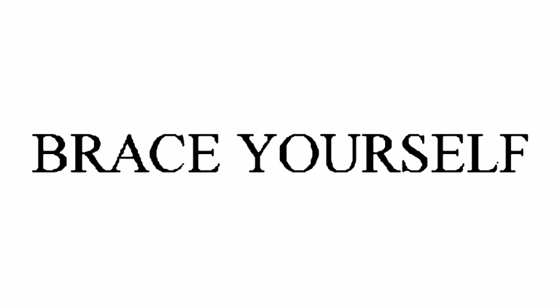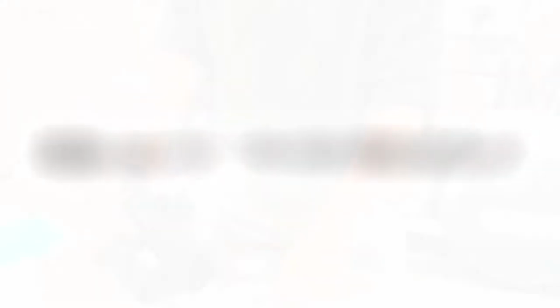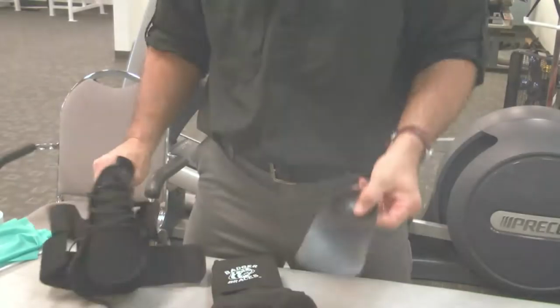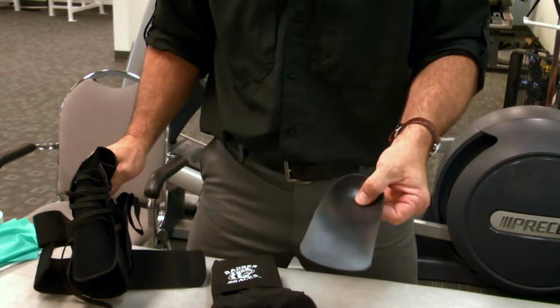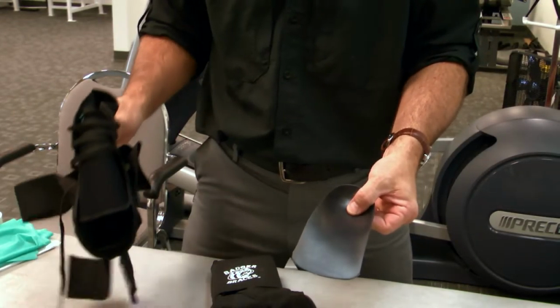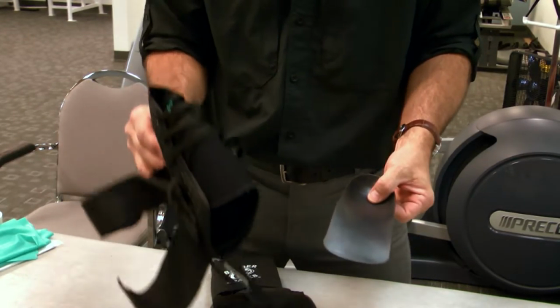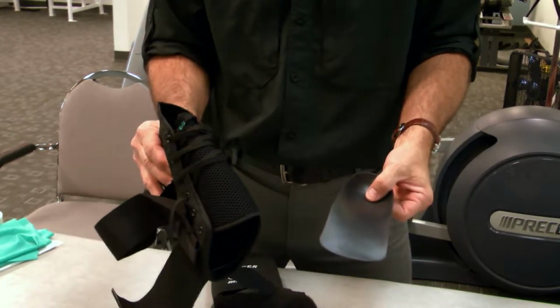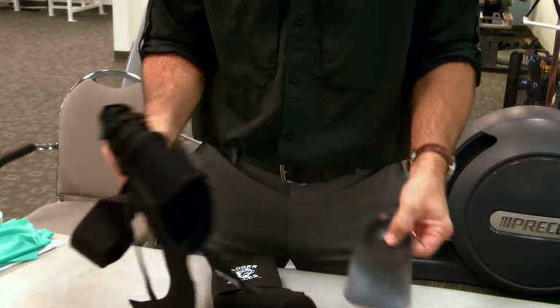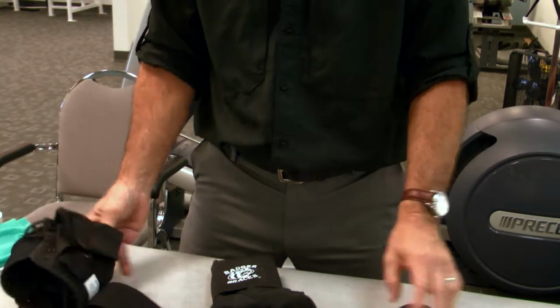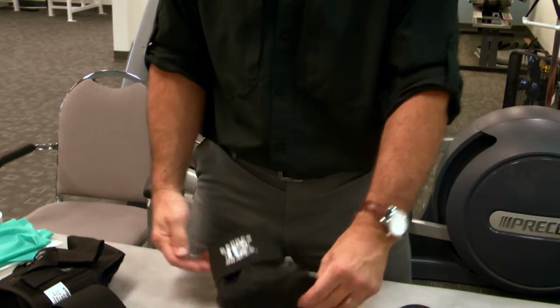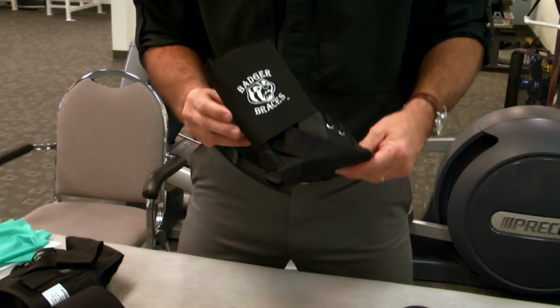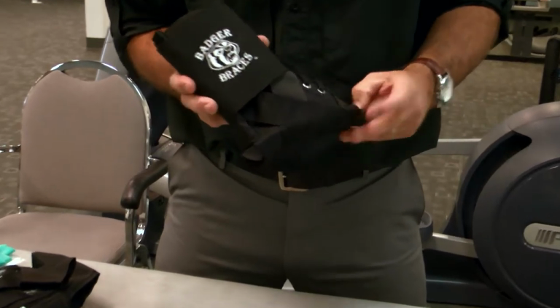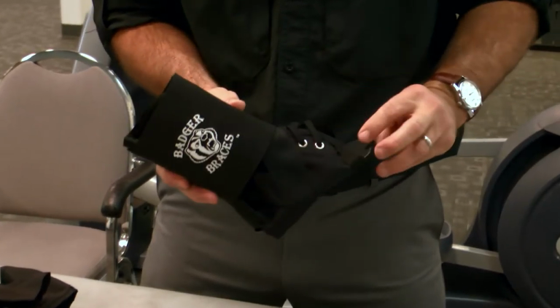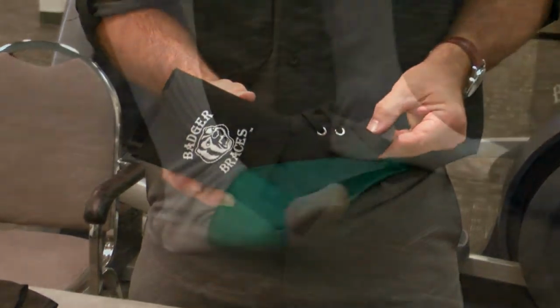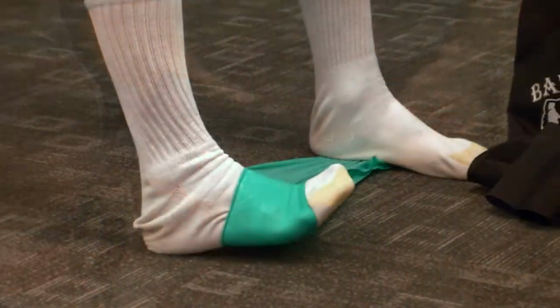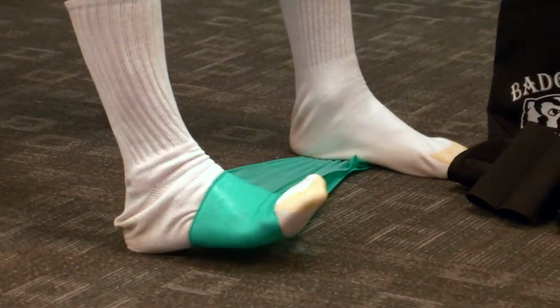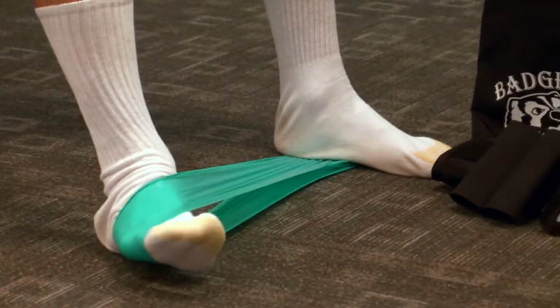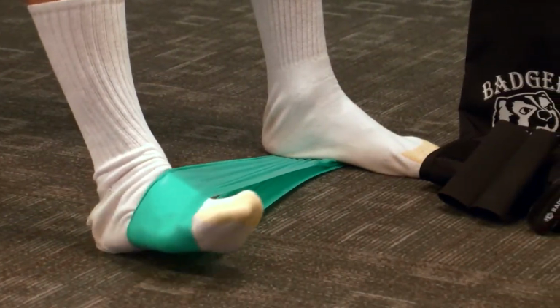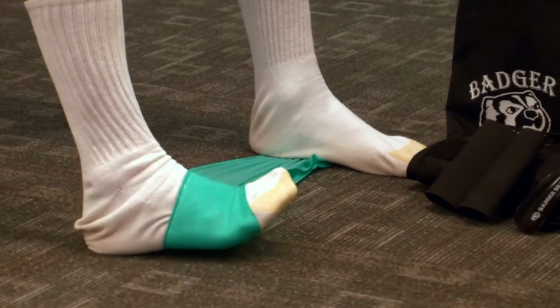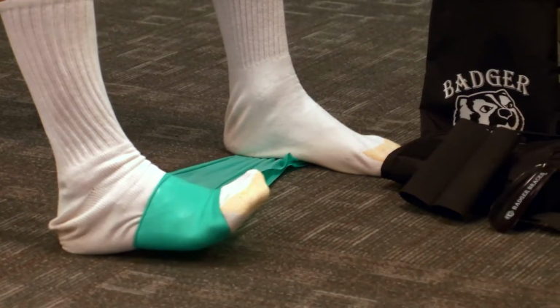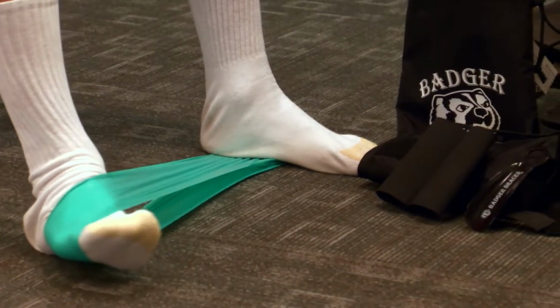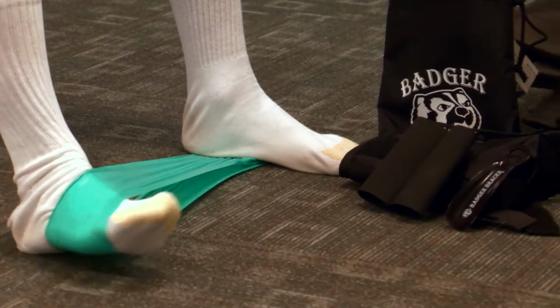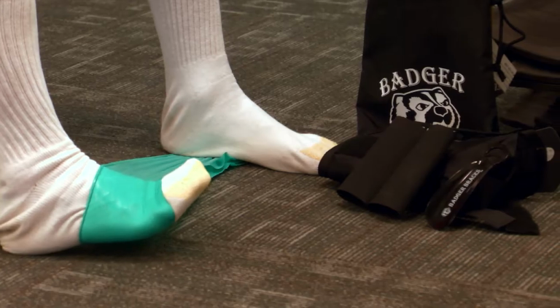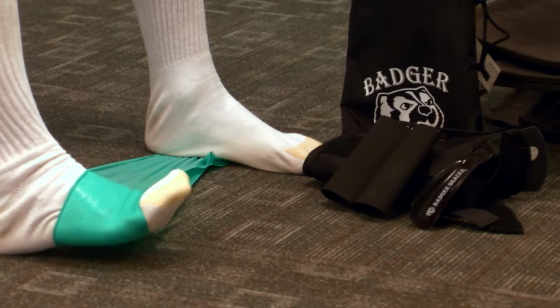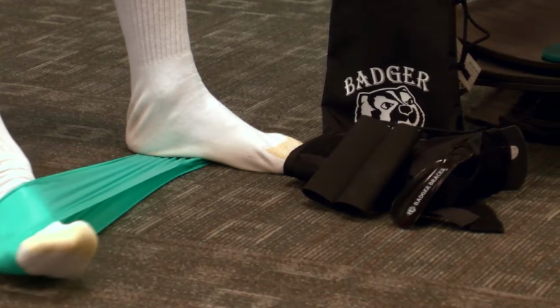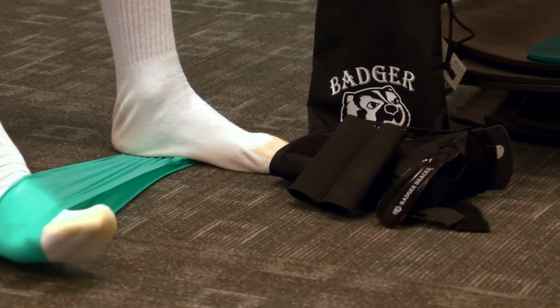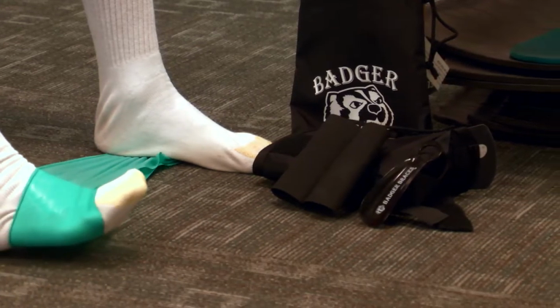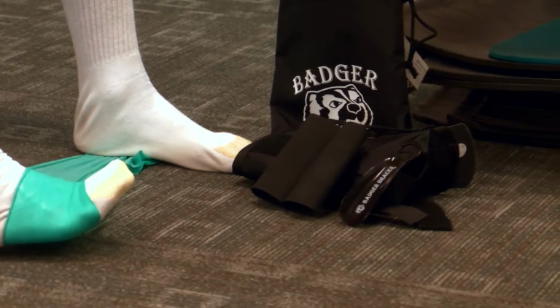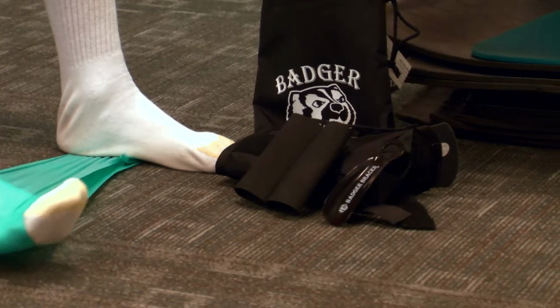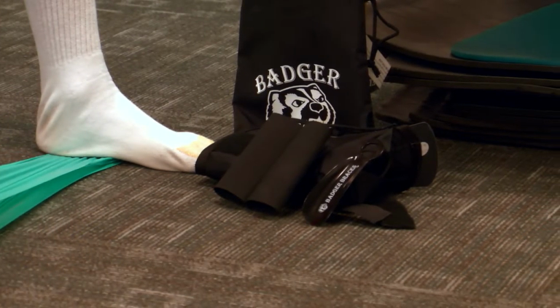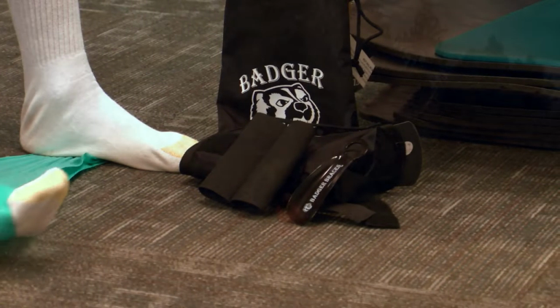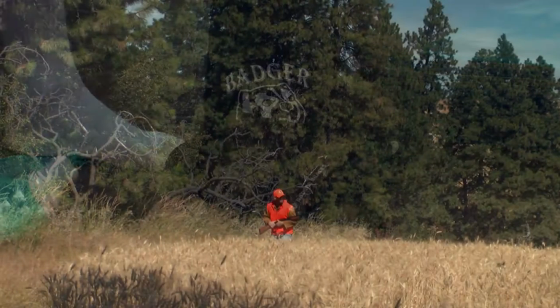There are foot orthotics and there are ankle braces. Only the Badger ankle brace combines the two. If you're recovering from an injury, the Badger ankle brace includes a home exercise program with the resistance band included to begin your rehab day one.